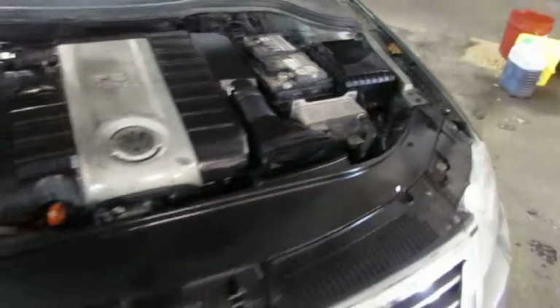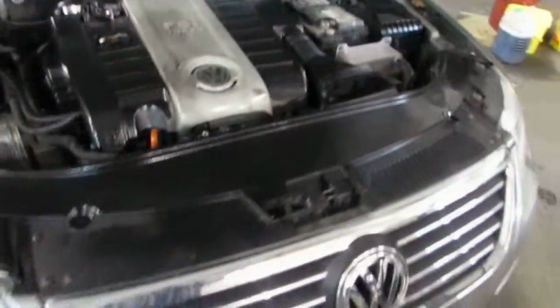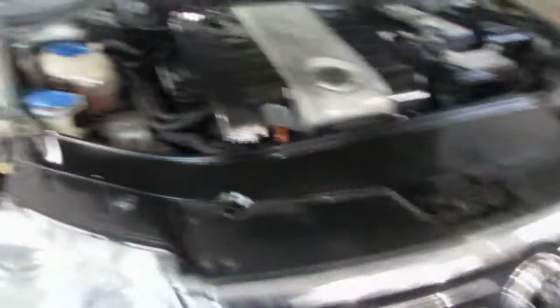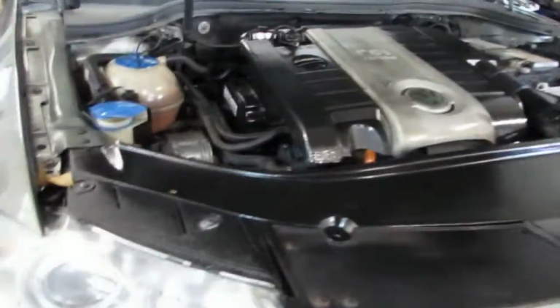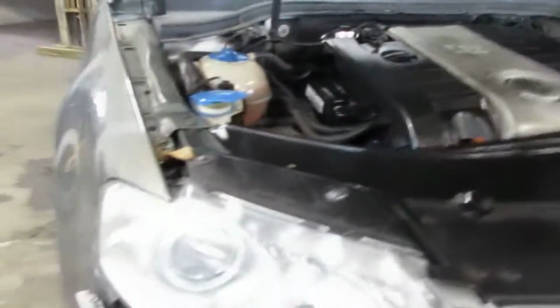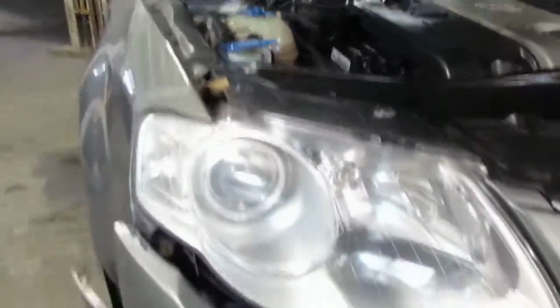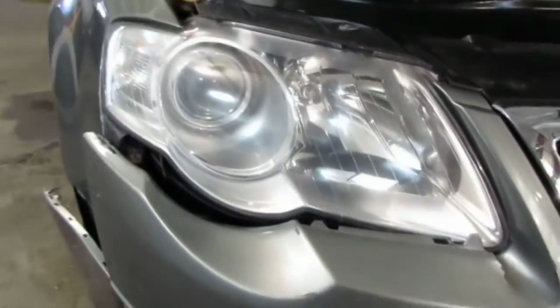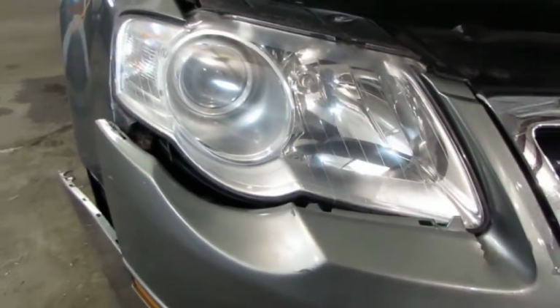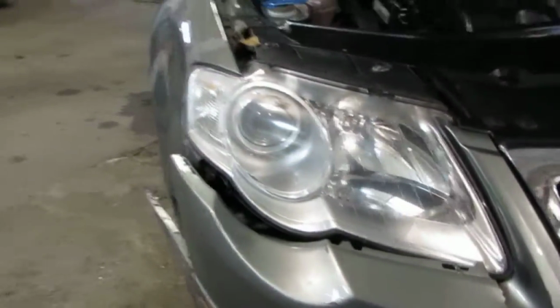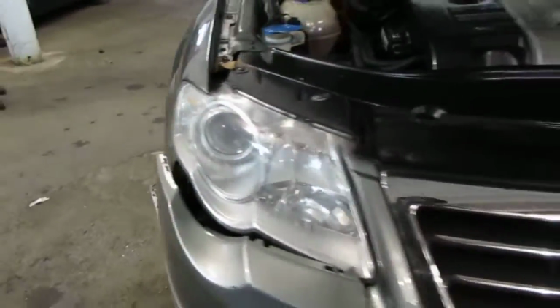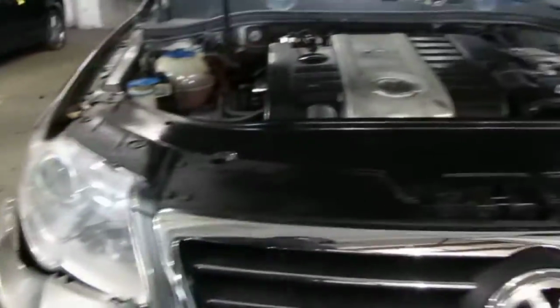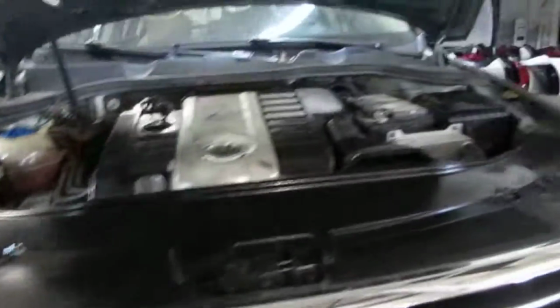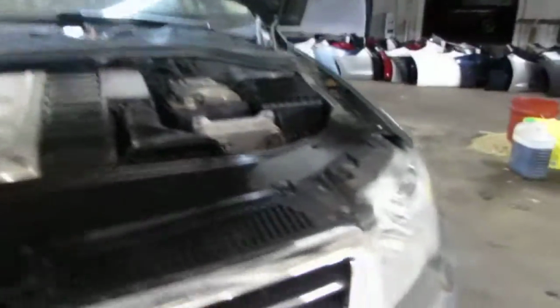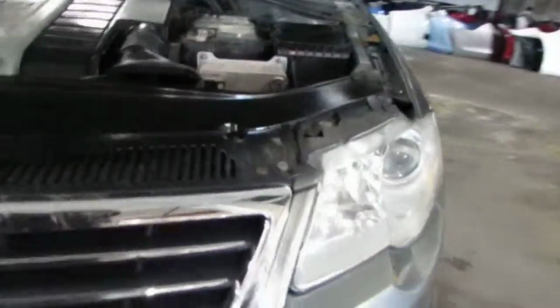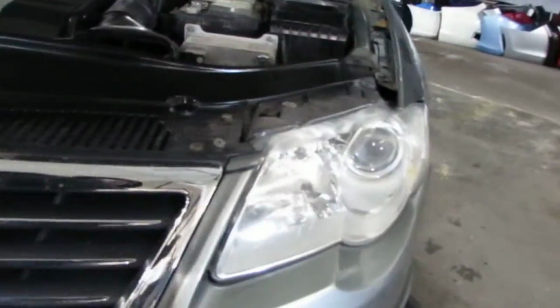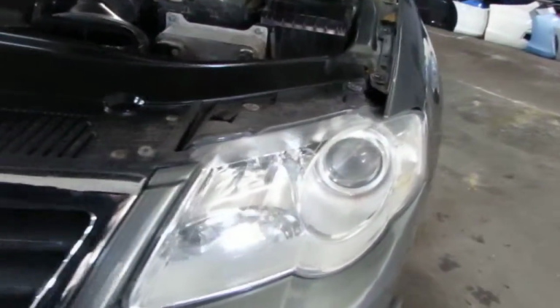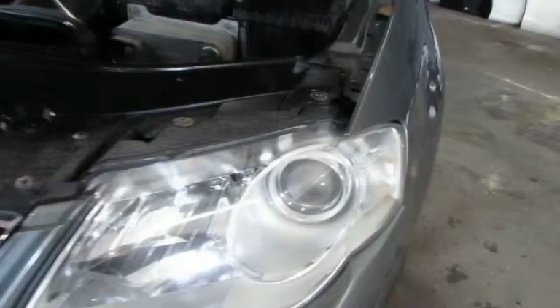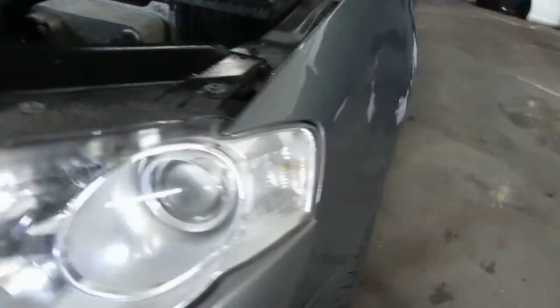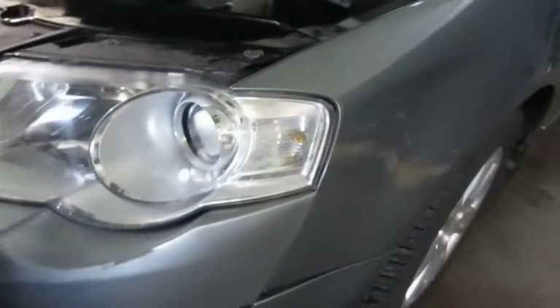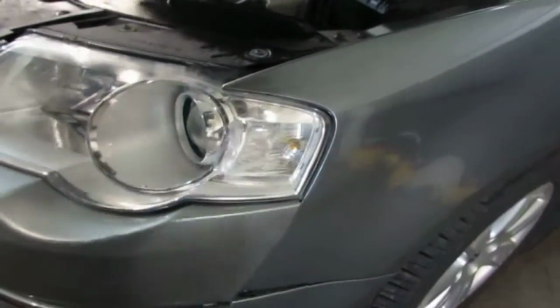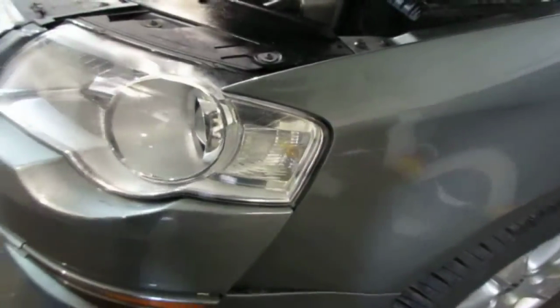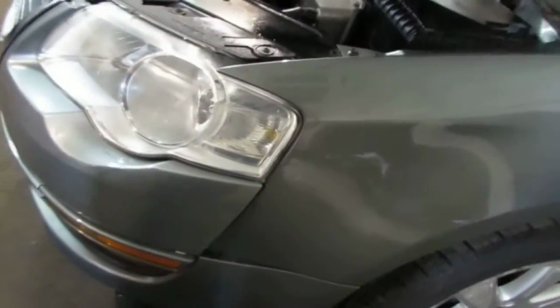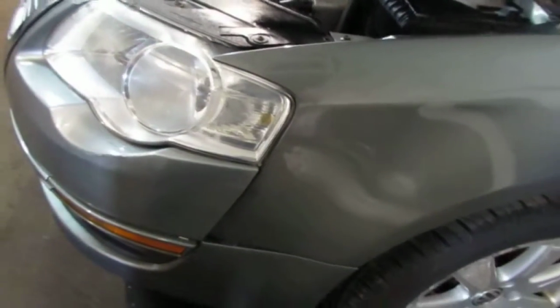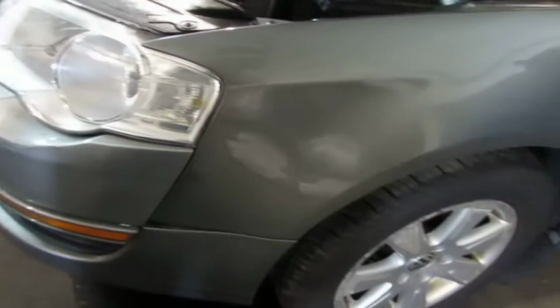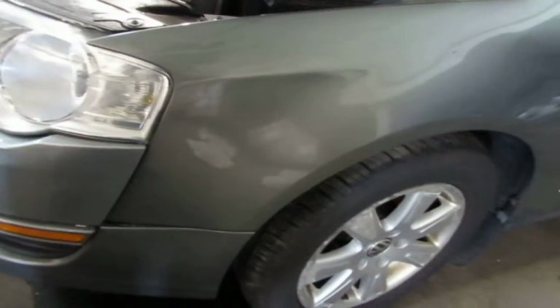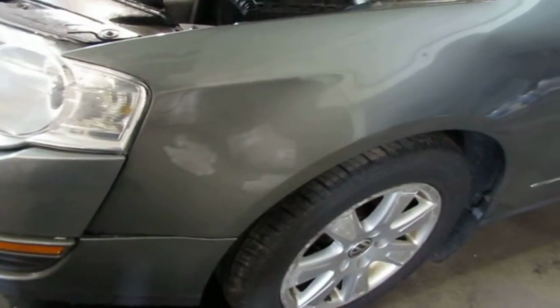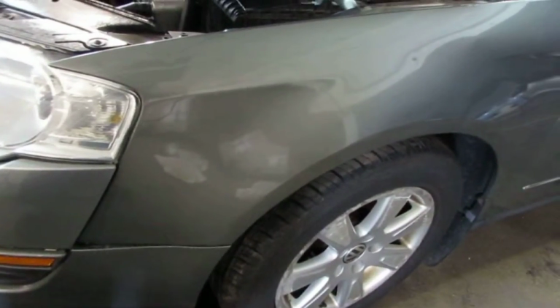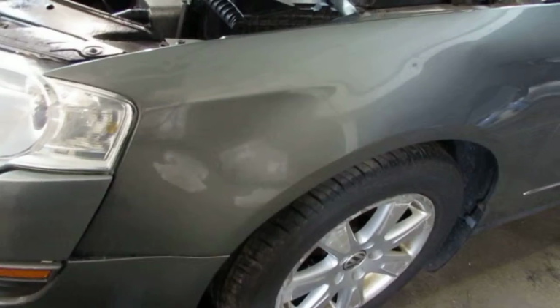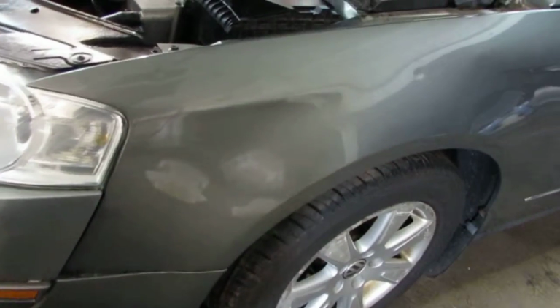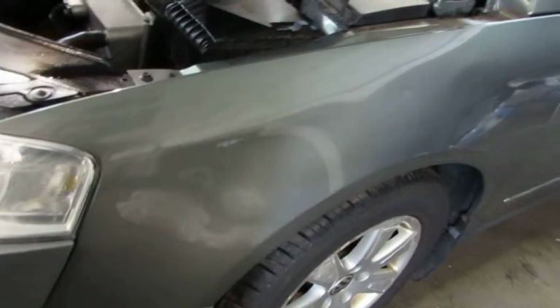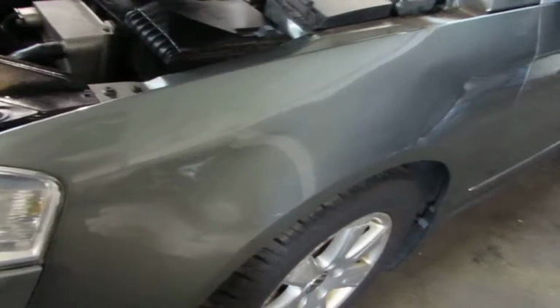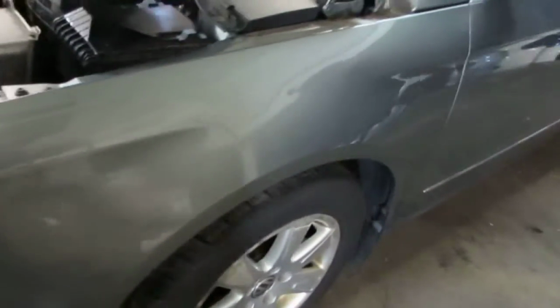The vehicle does still have a good passenger side Vallejo headlight as well as a good driver's side Vallejo lamp. The vehicle does still have a good driver's side front fender — it does have a couple of very small parking lot dings but it's still a good usable fender.